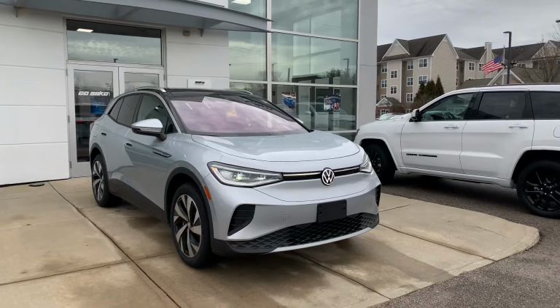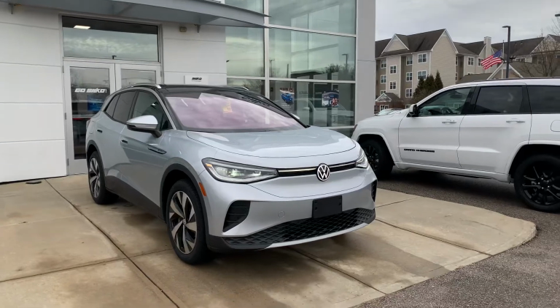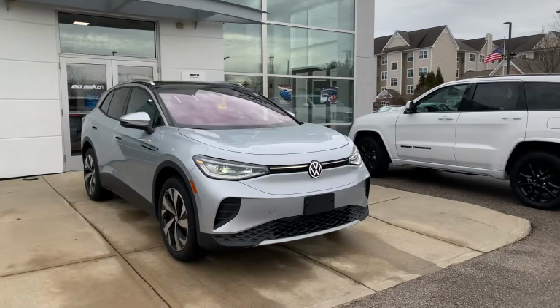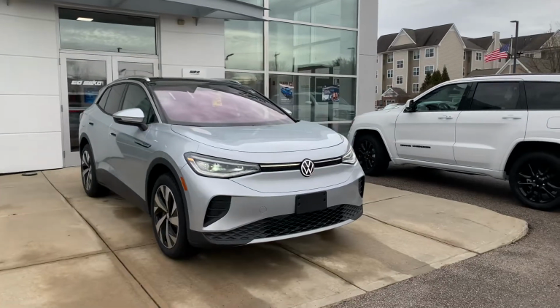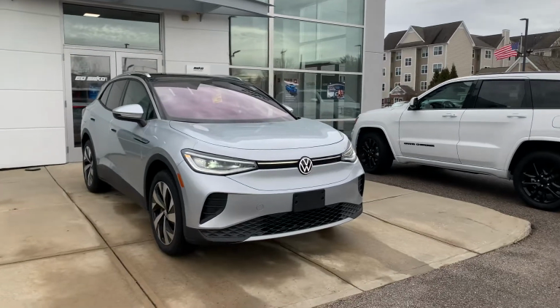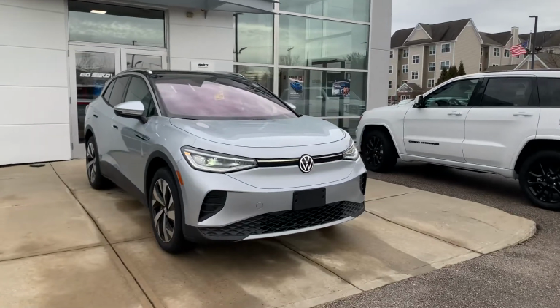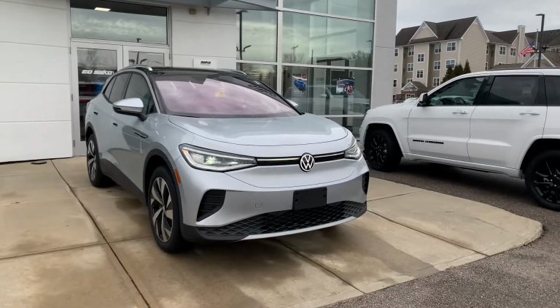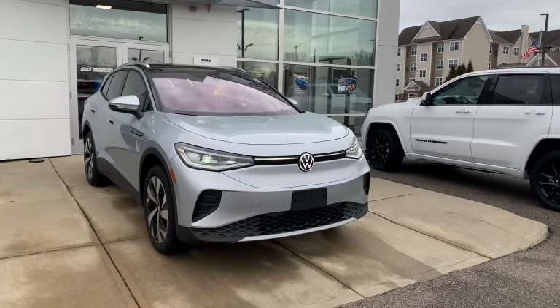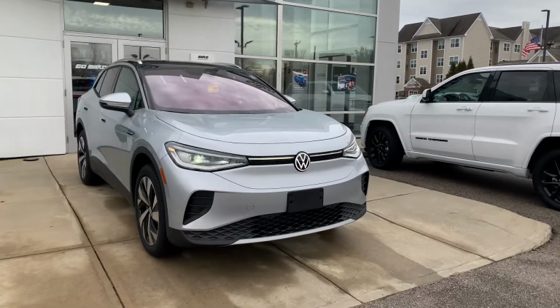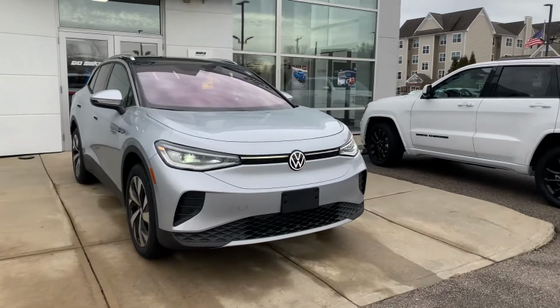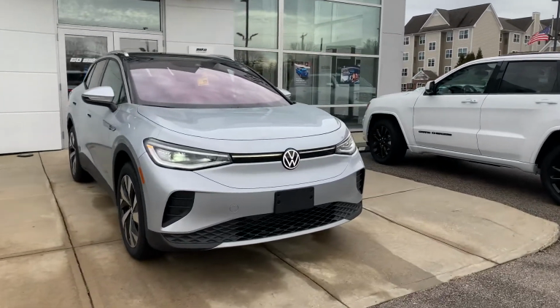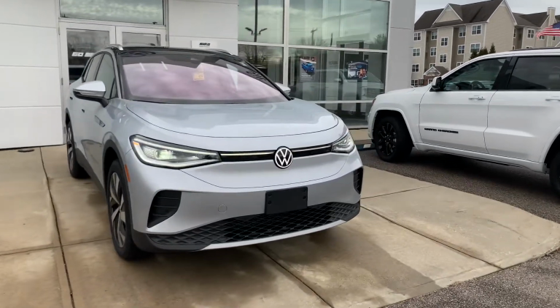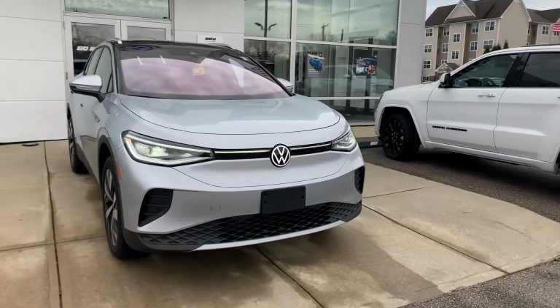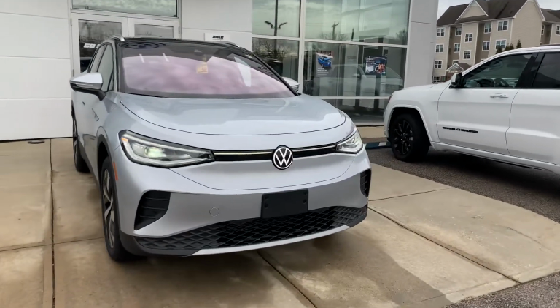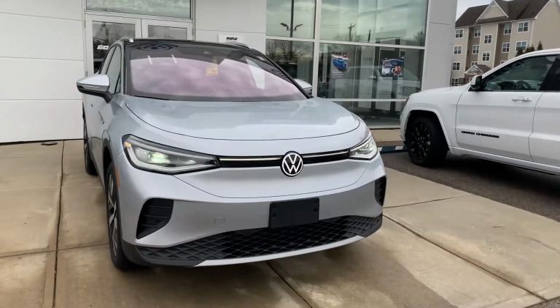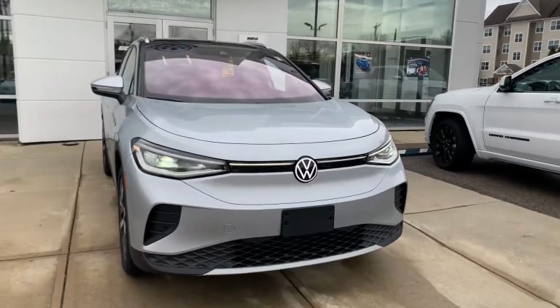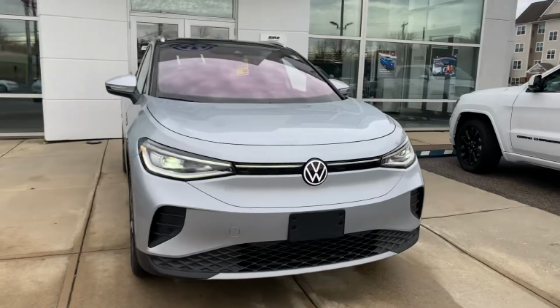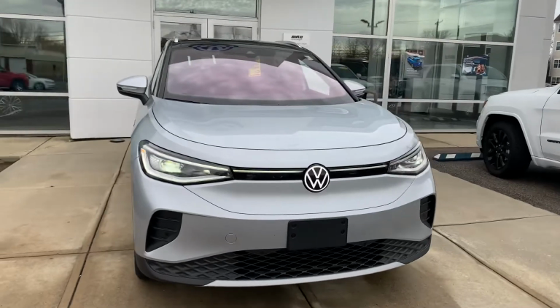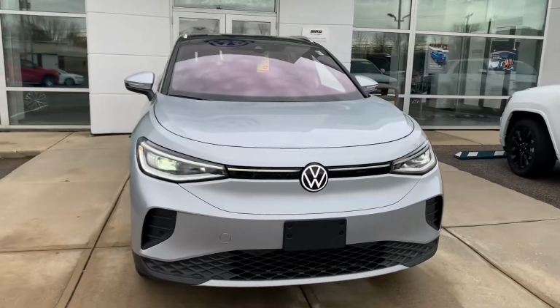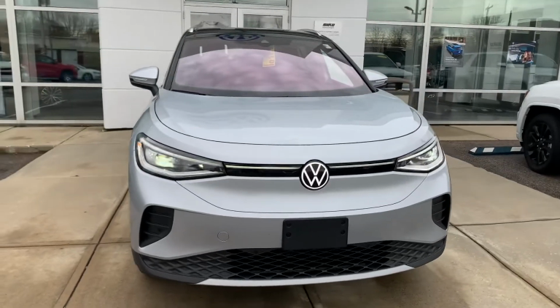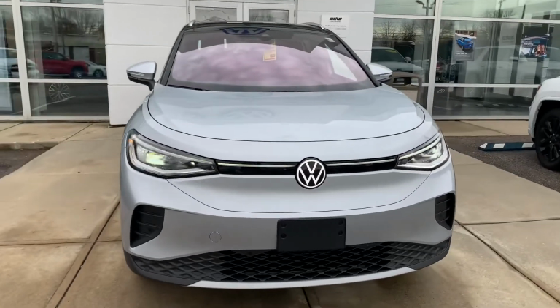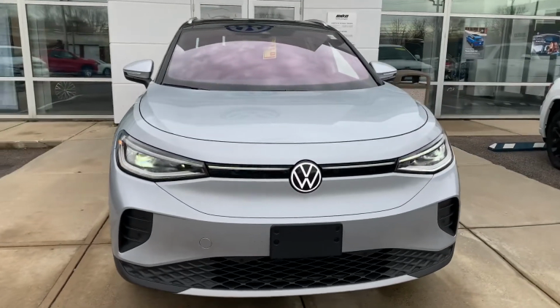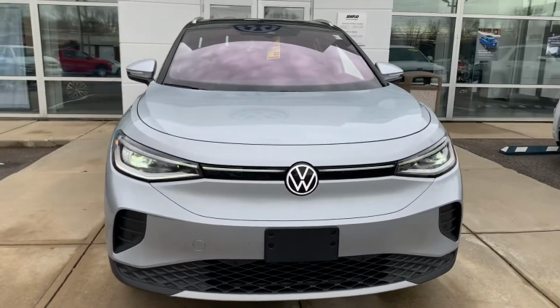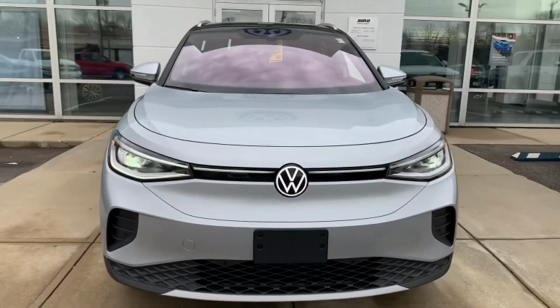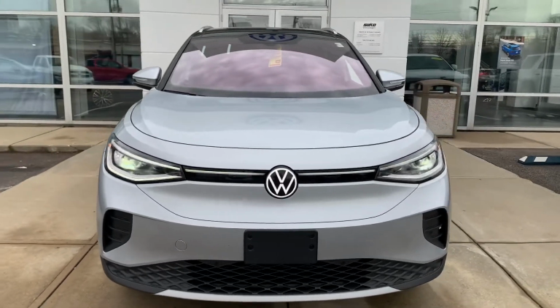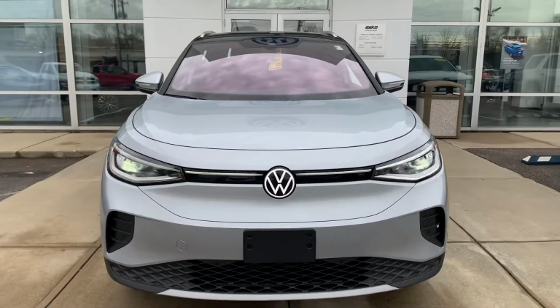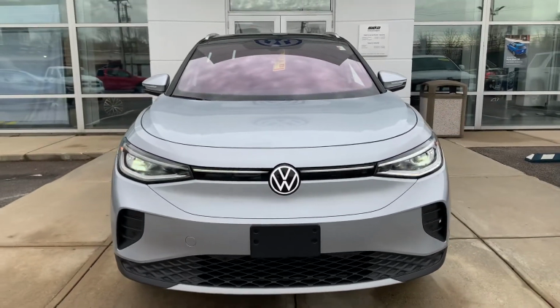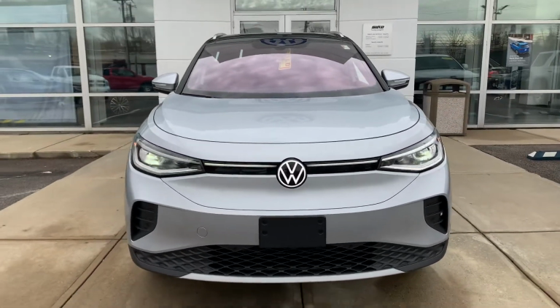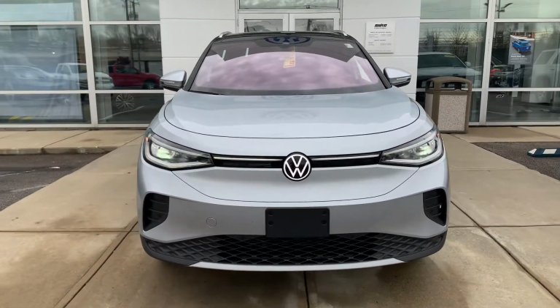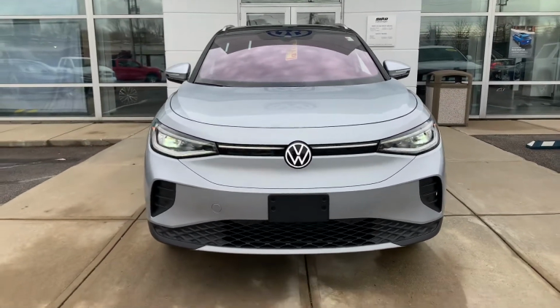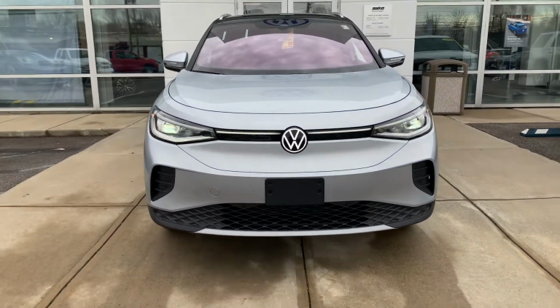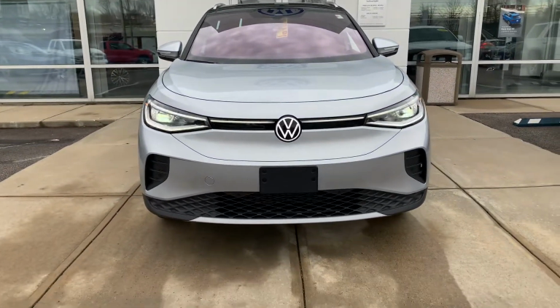Hey all, this is Matt Lucier here over at Silco Volkswagen in Brockton, Massachusetts. Today I'm going to be showing you guys around this all-new Volkswagen ID.4 all-wheel drive.